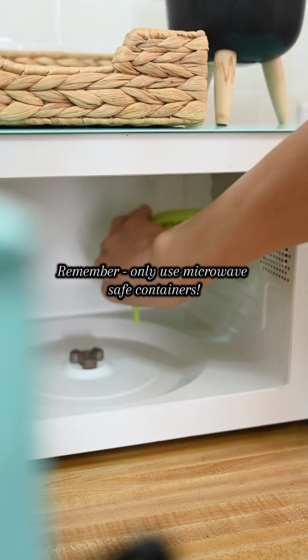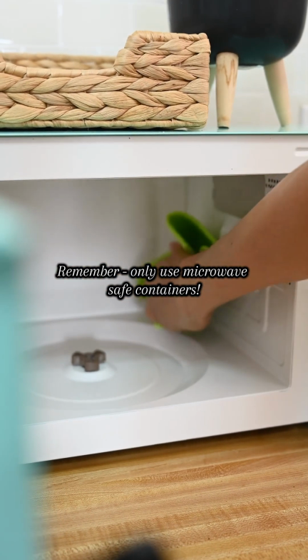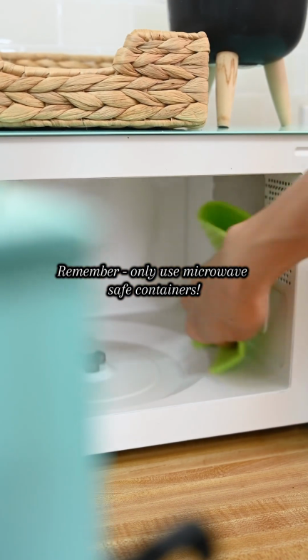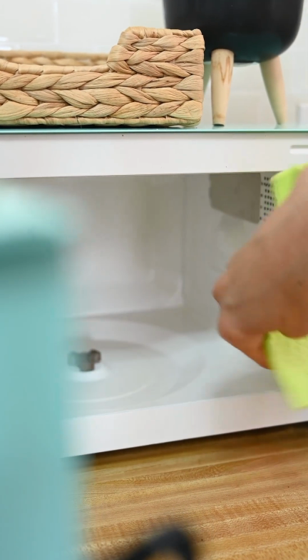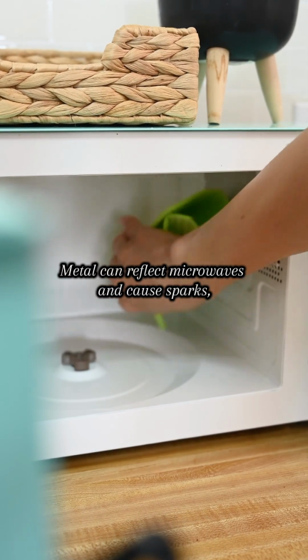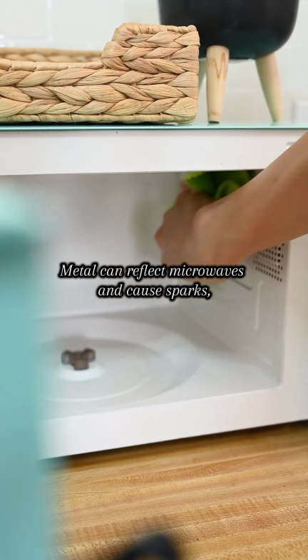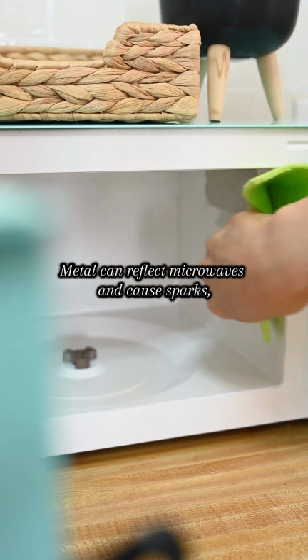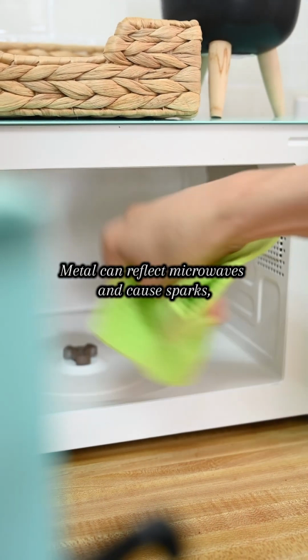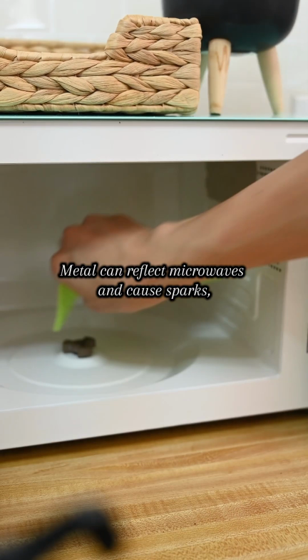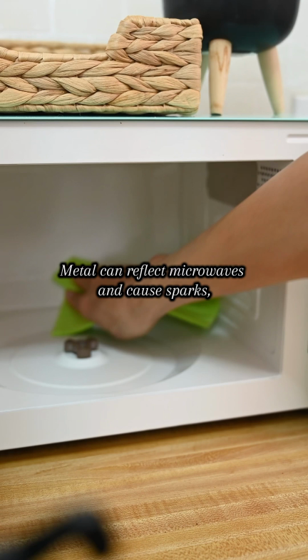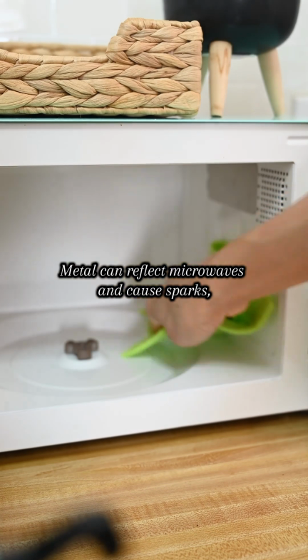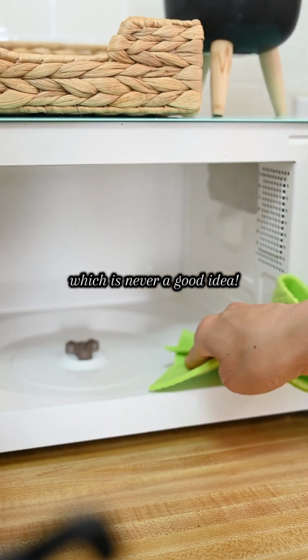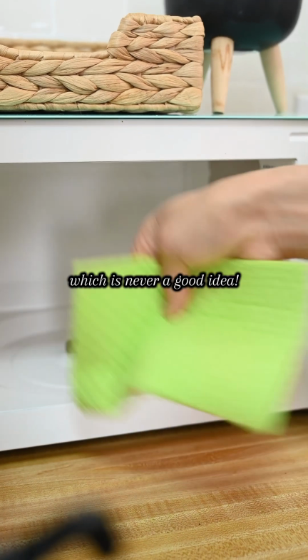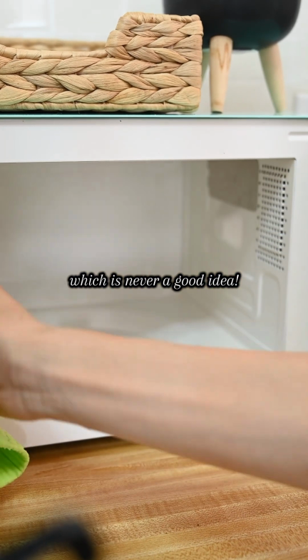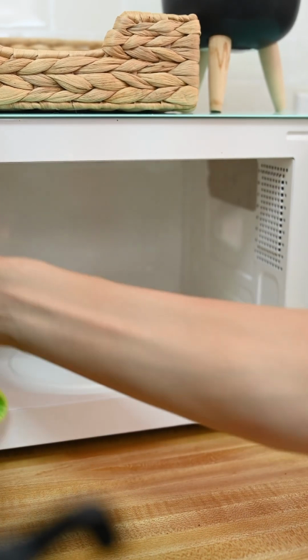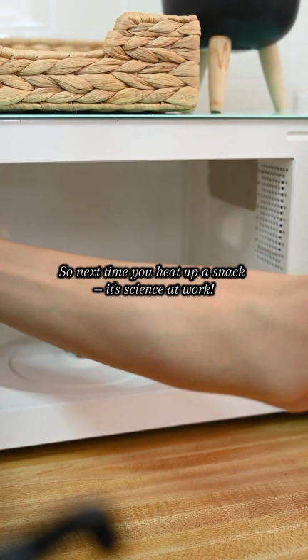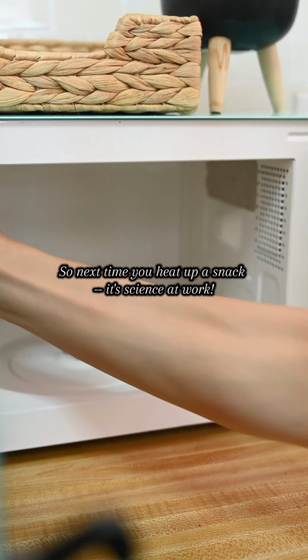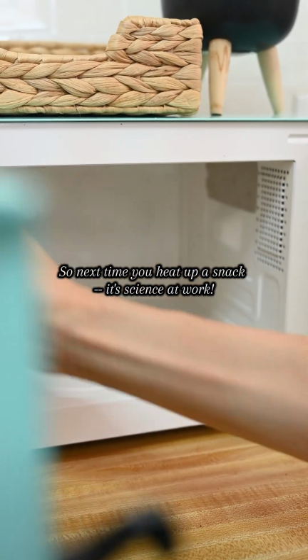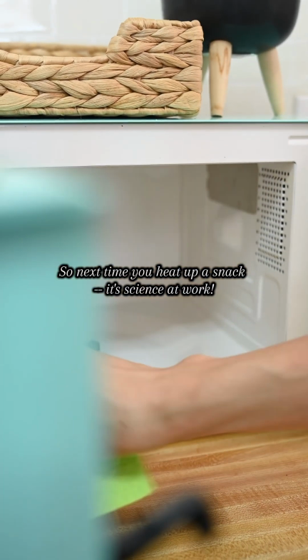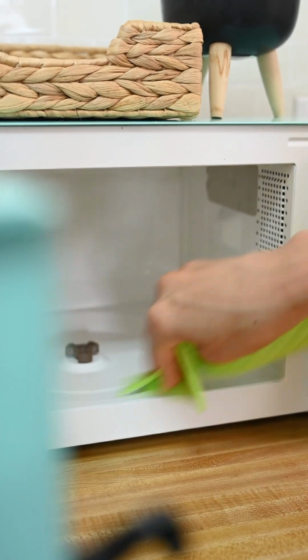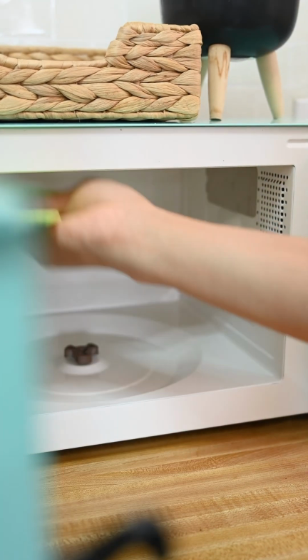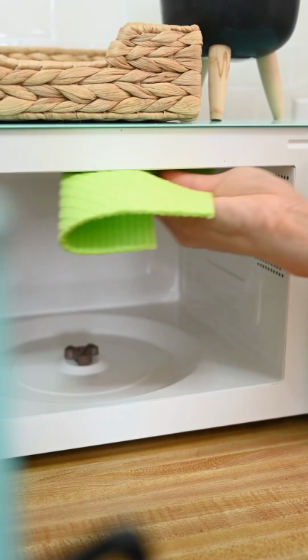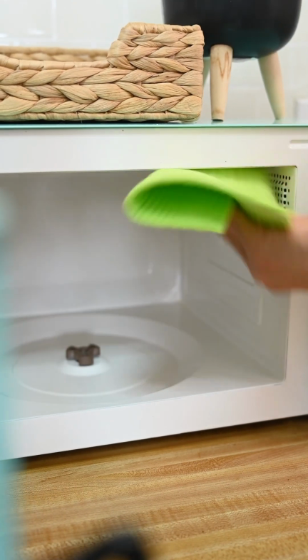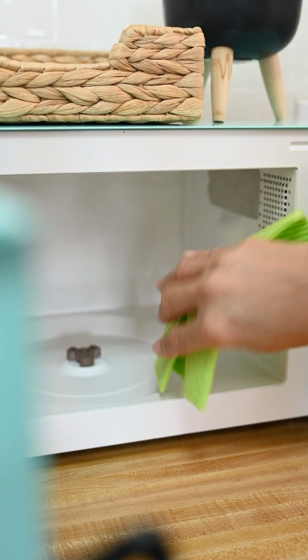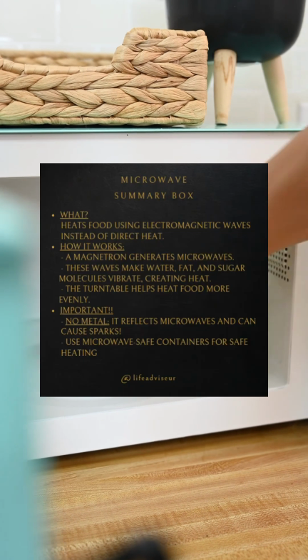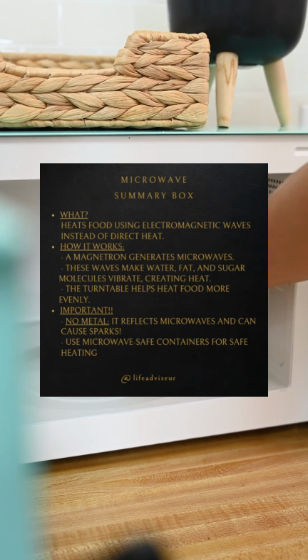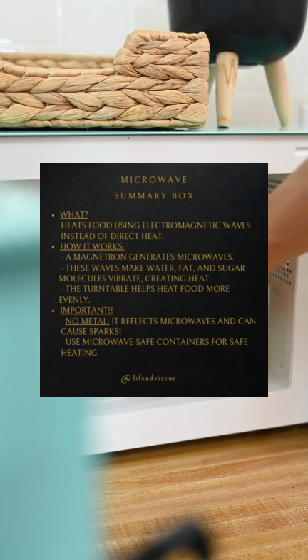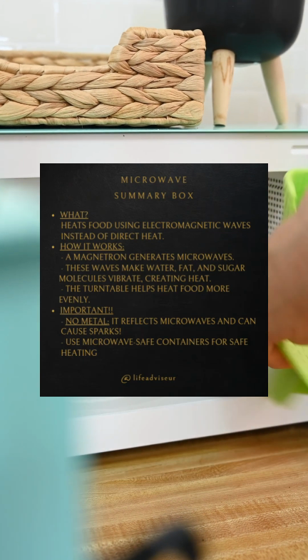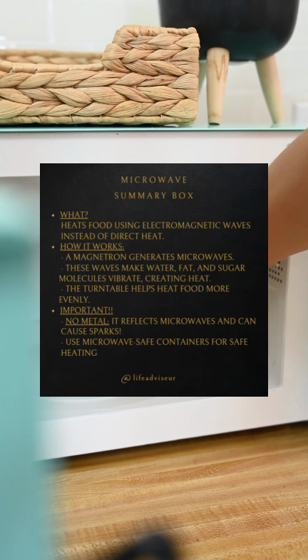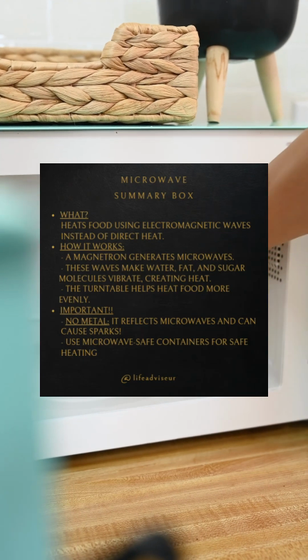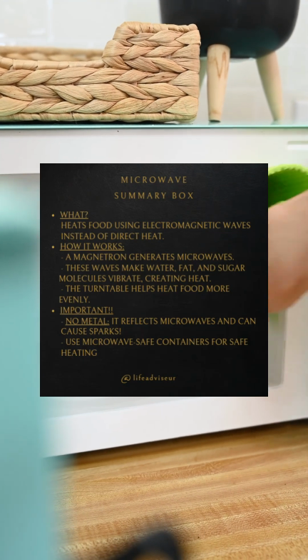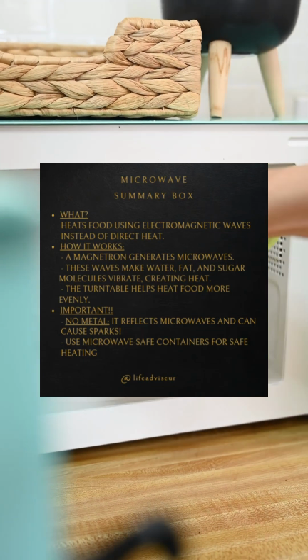Remember, only use microwave-safe containers. Metal can reflect microwaves and cause sparks, which is never a good idea. So next time you heat up a snack, it's science at work. But here's a thought — will microwaves ever get smart enough to heat food perfectly every time?